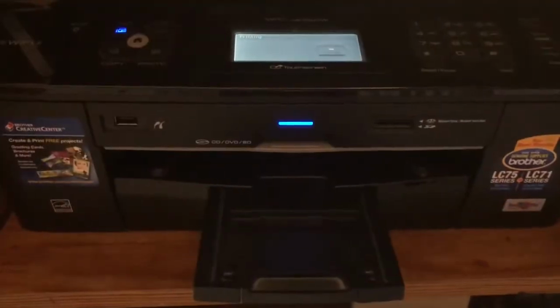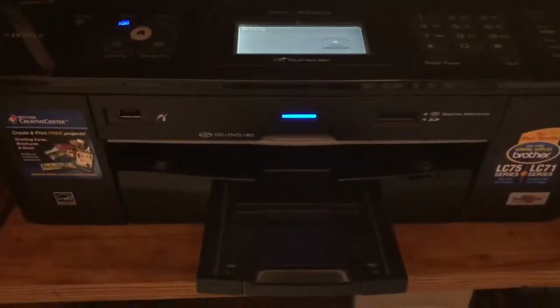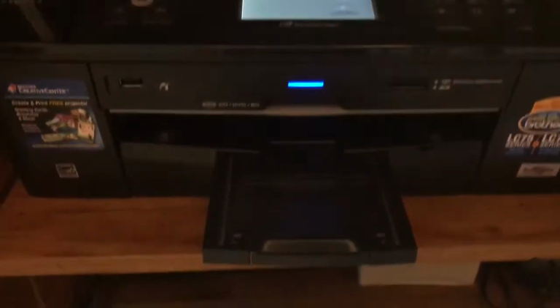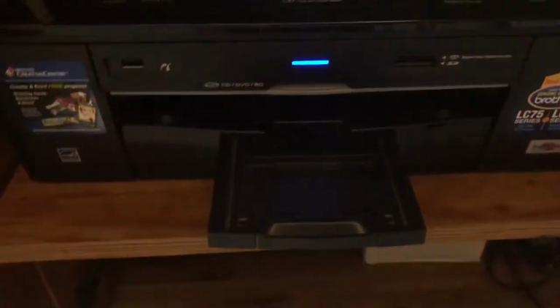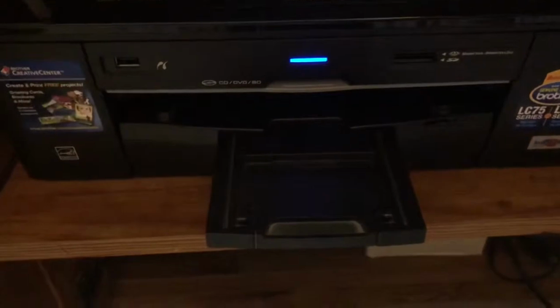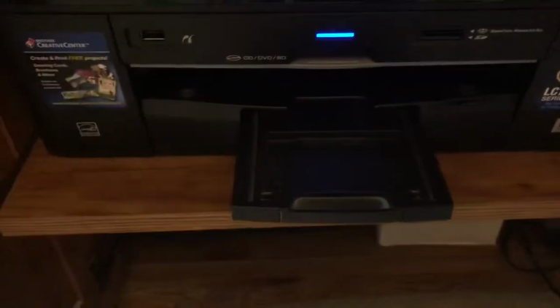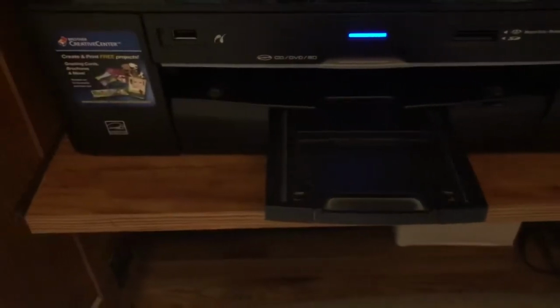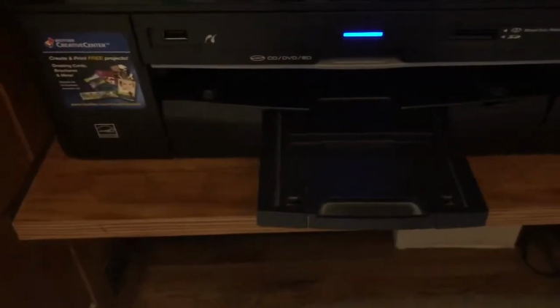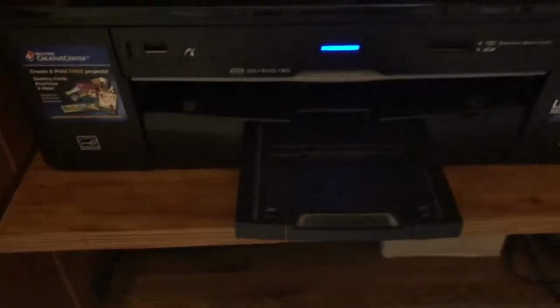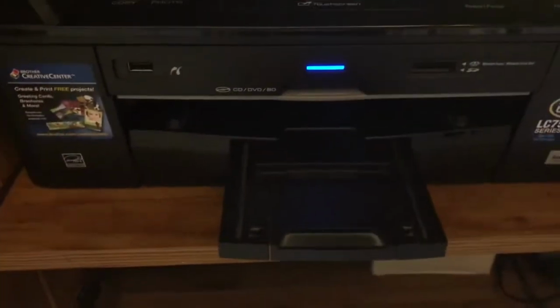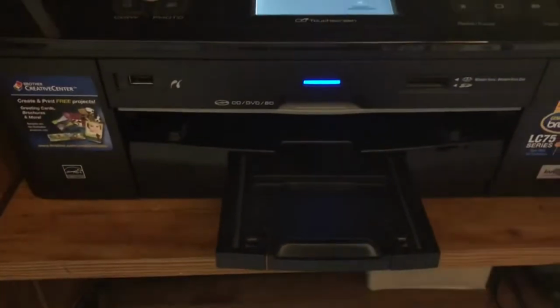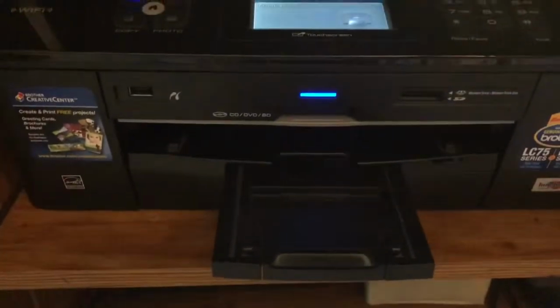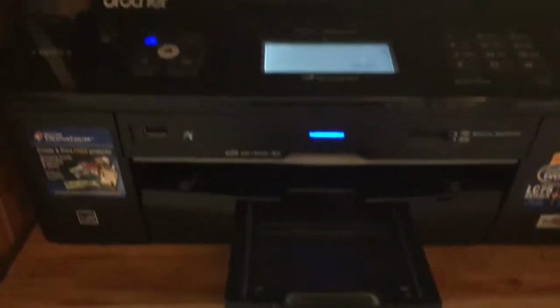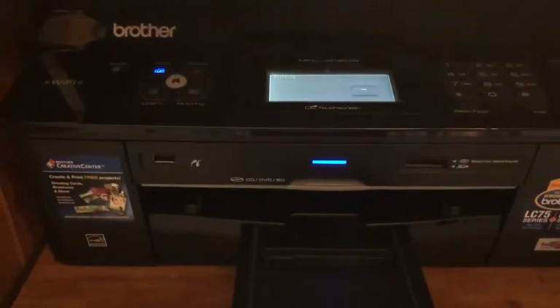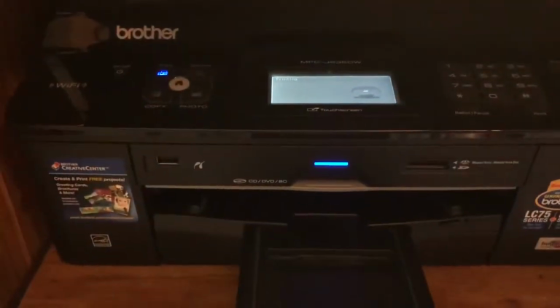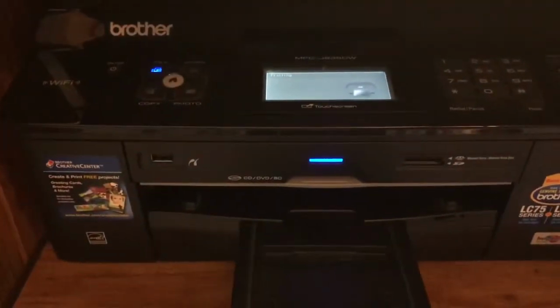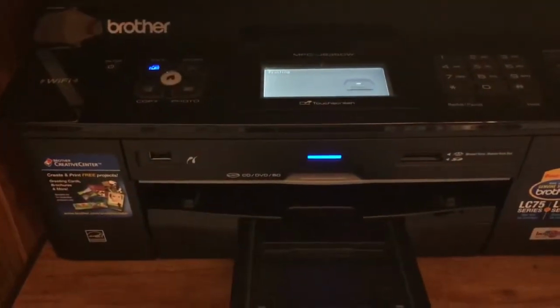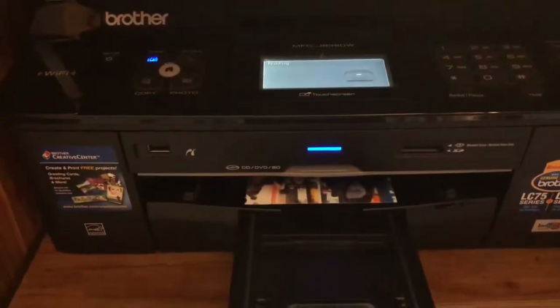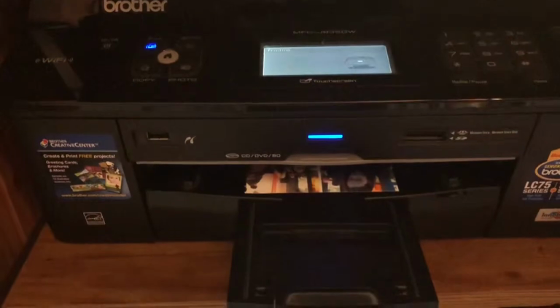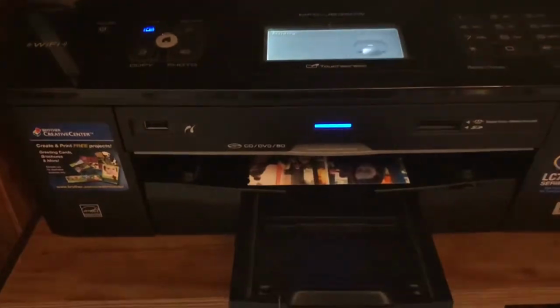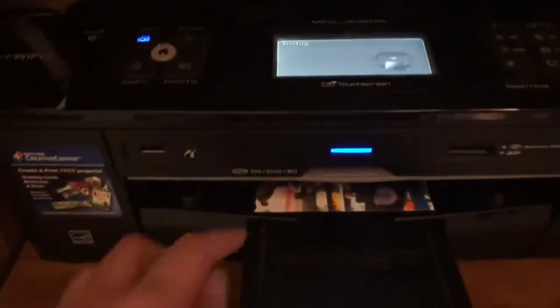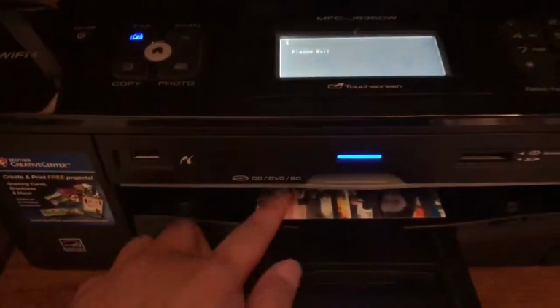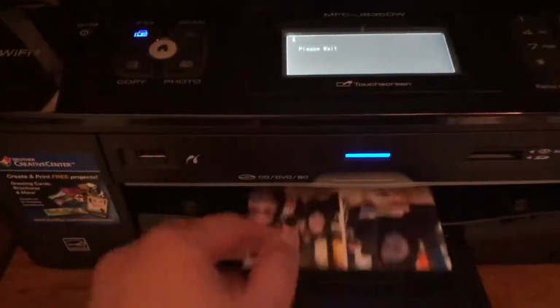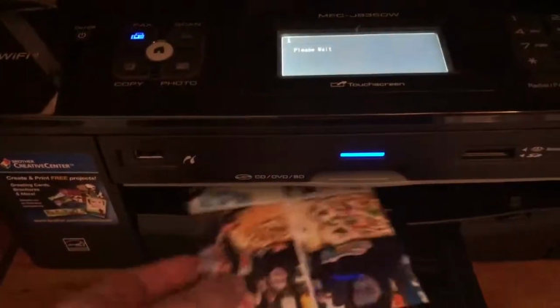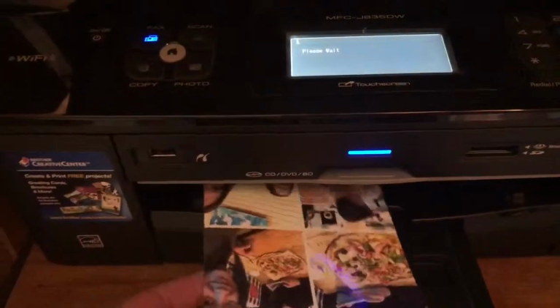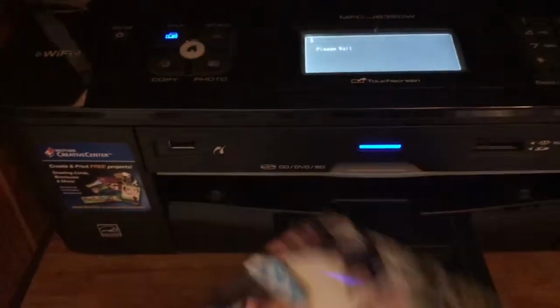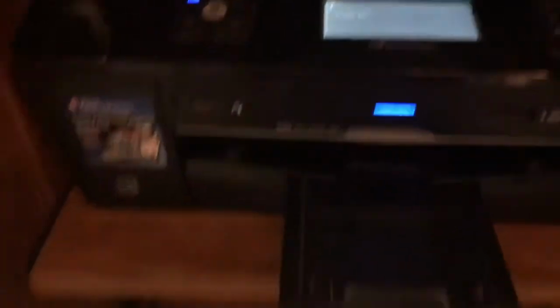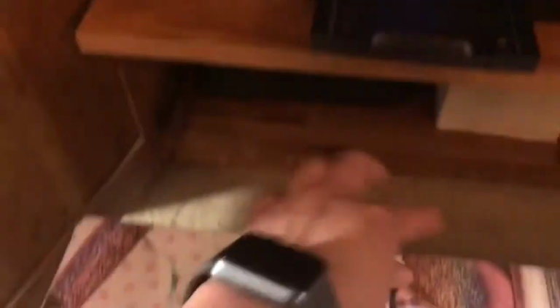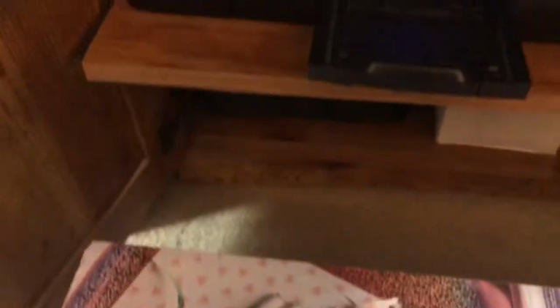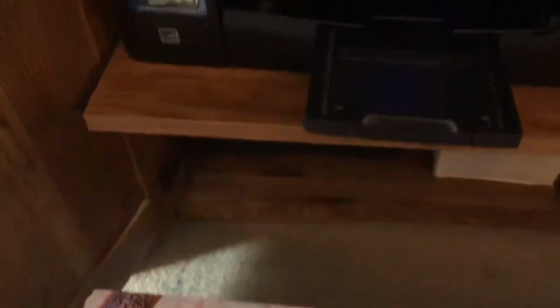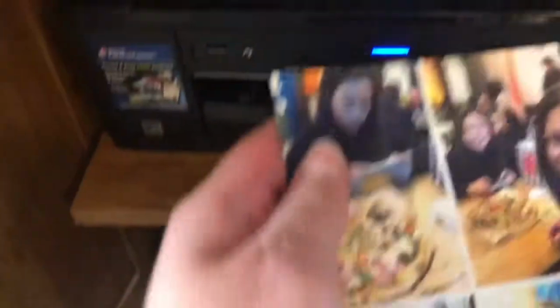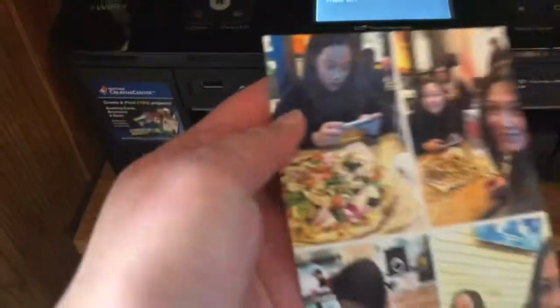Now you just wait until the photos are done printing, and once you get the picture you can go ahead and cut them — and you're ready for memory keeping!